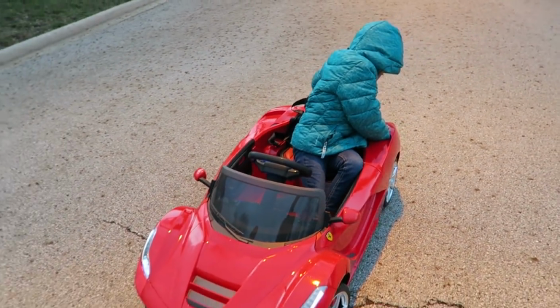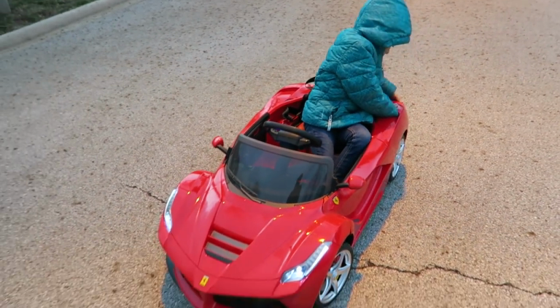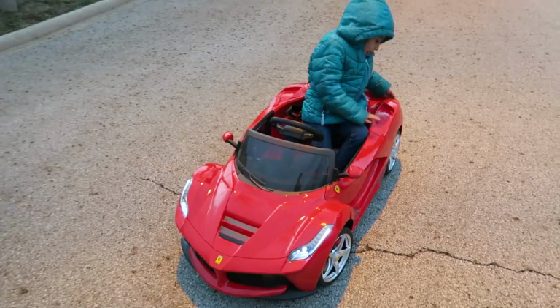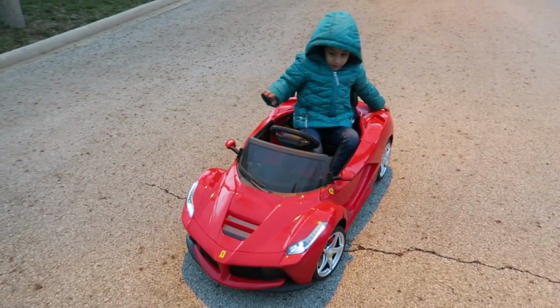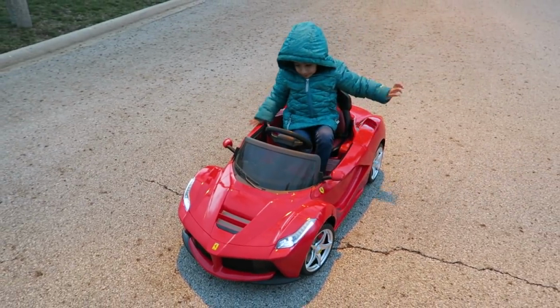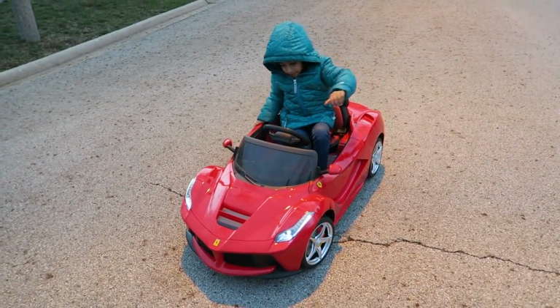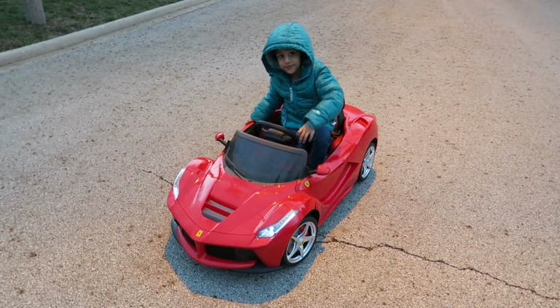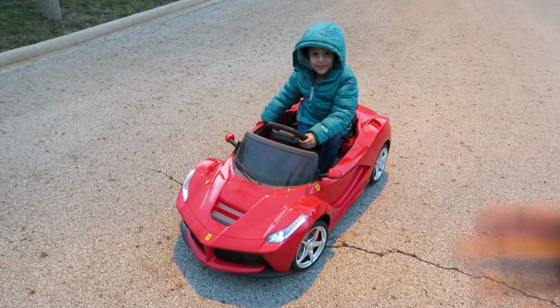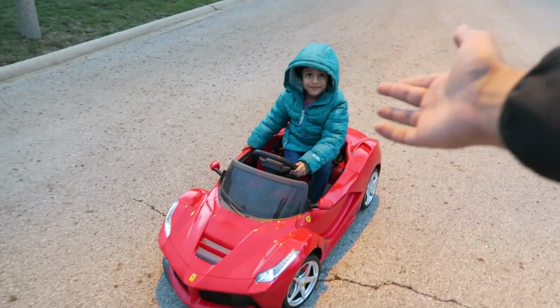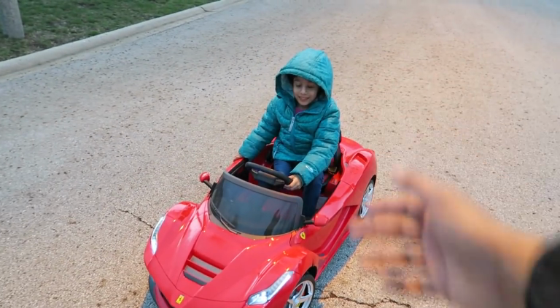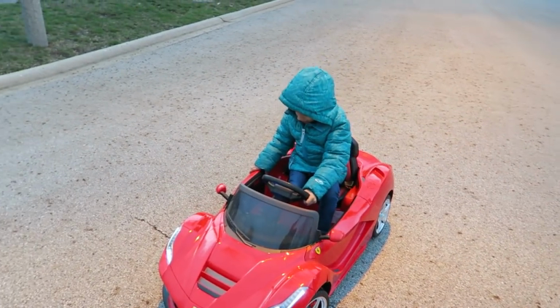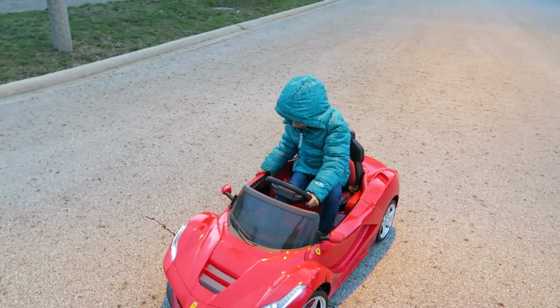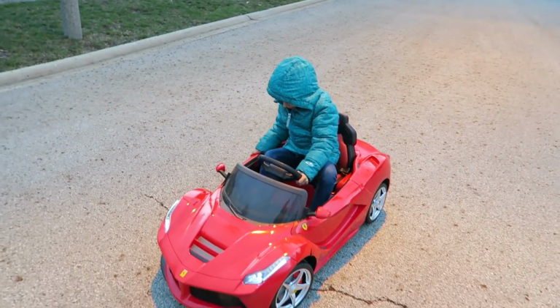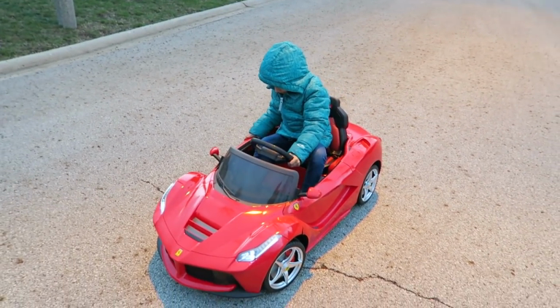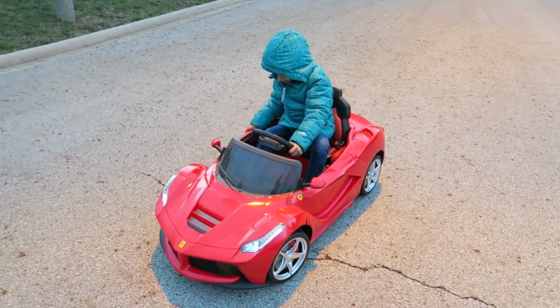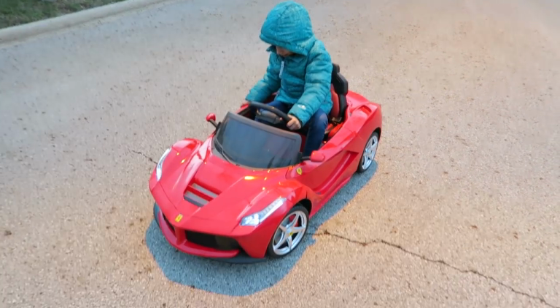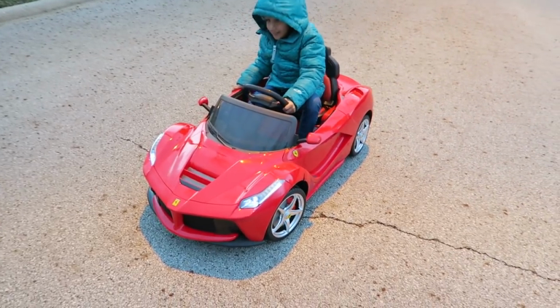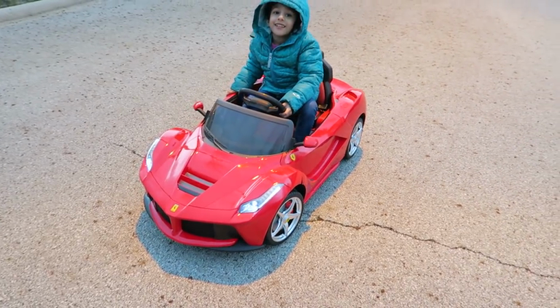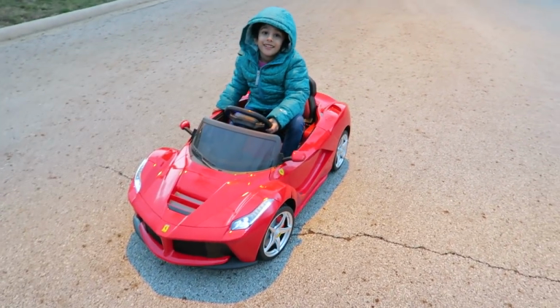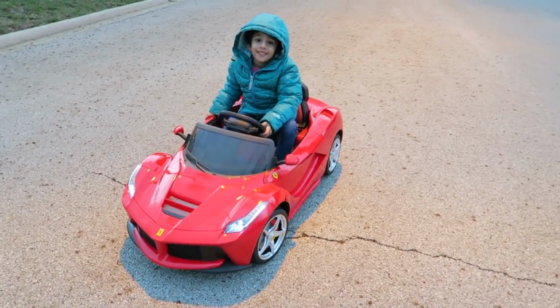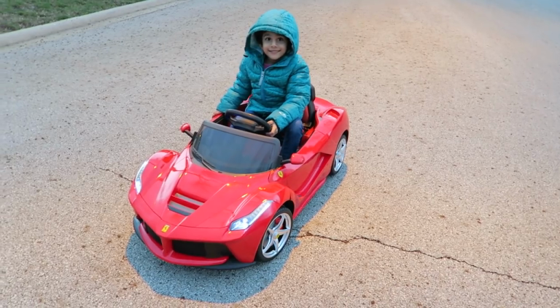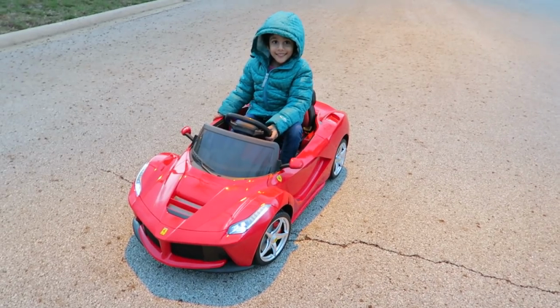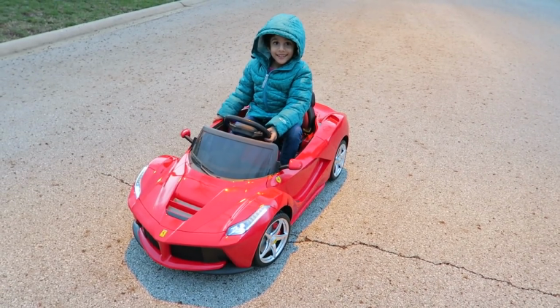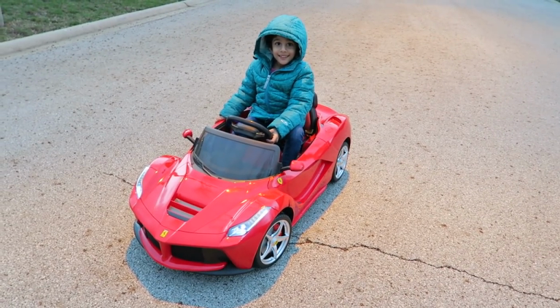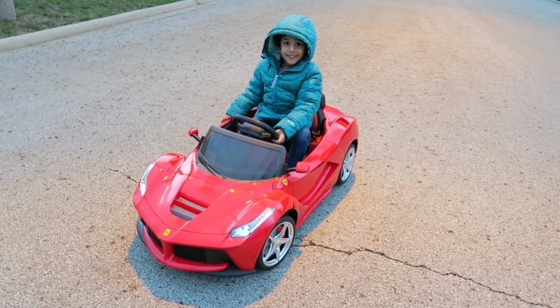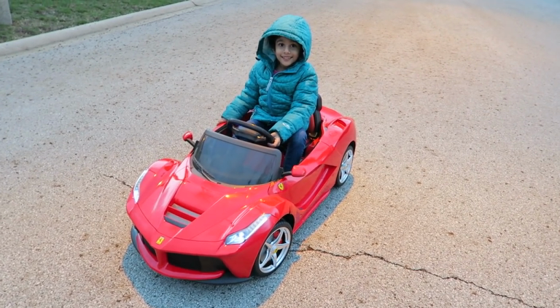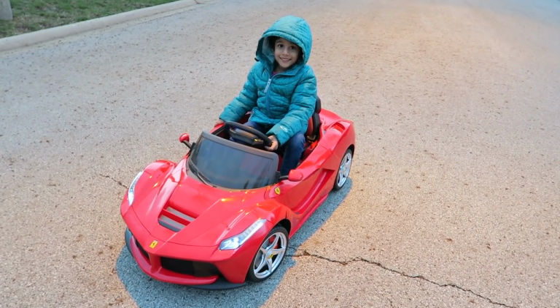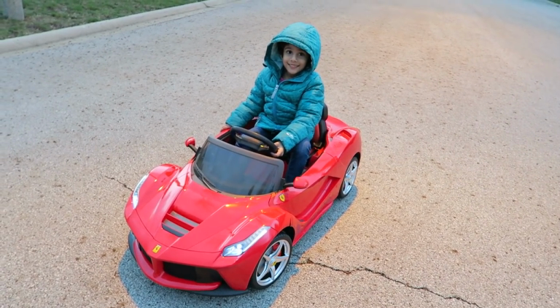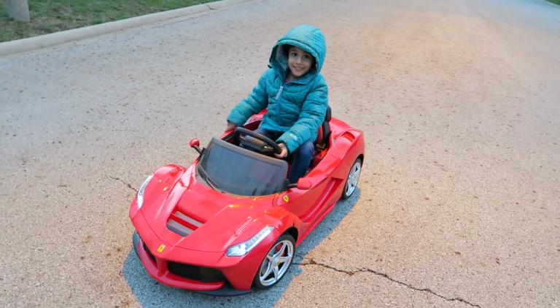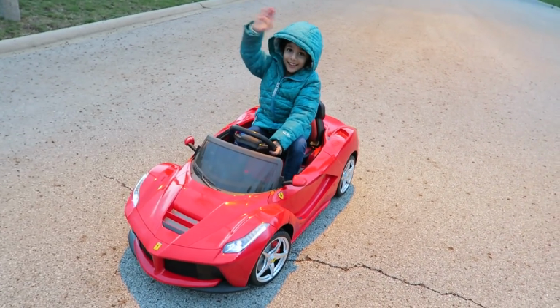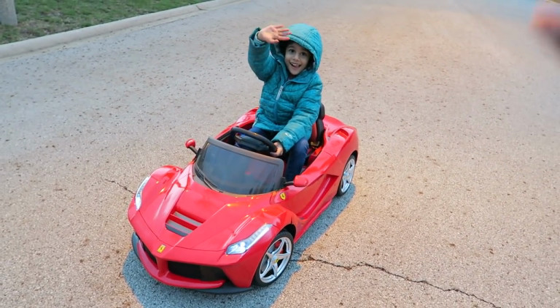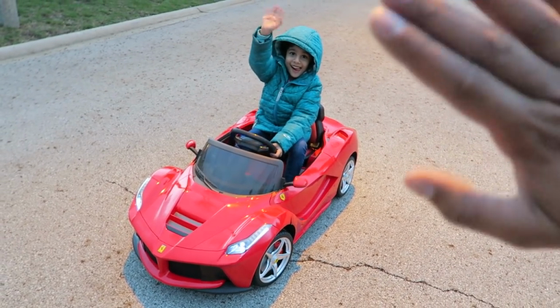And there you have it — the LaFerrari with me and Isma. If you guys have any questions, feel free to comment down below. Otherwise, thank you again for watching and we'll see you next time. Bye-bye!